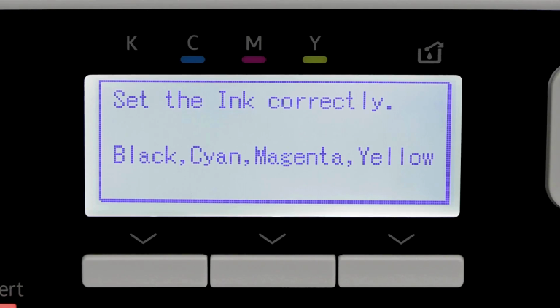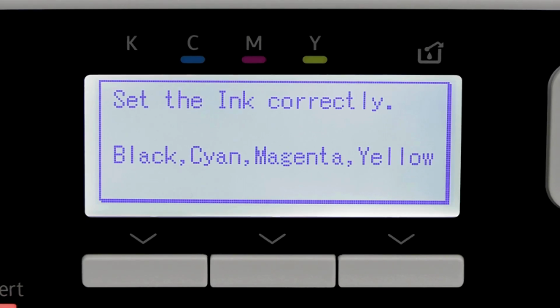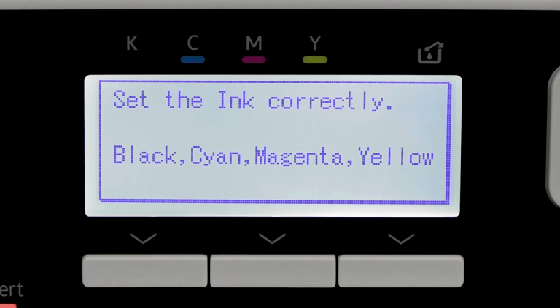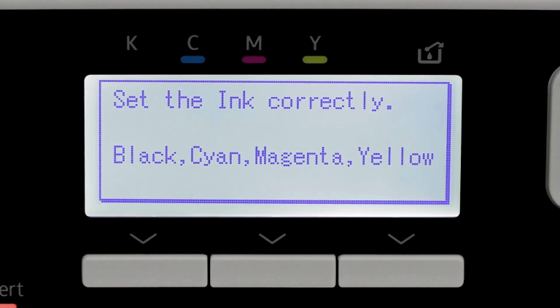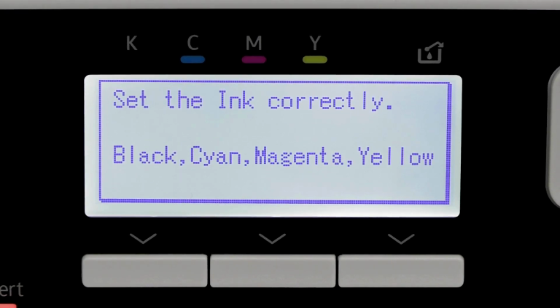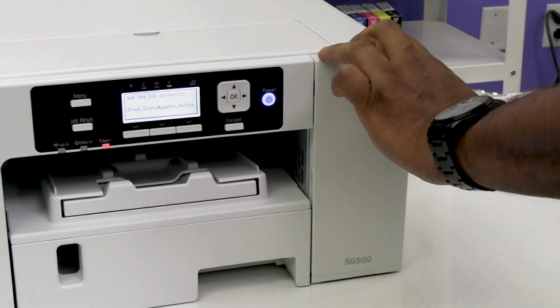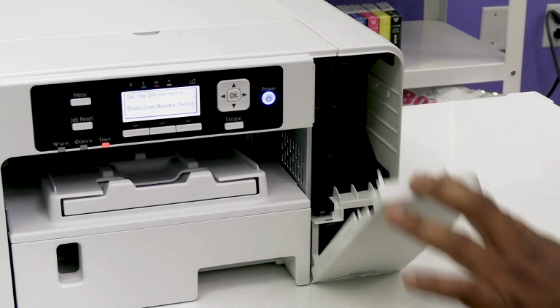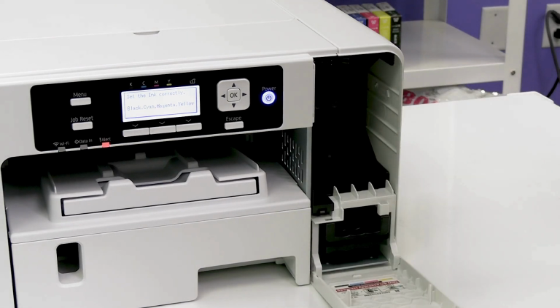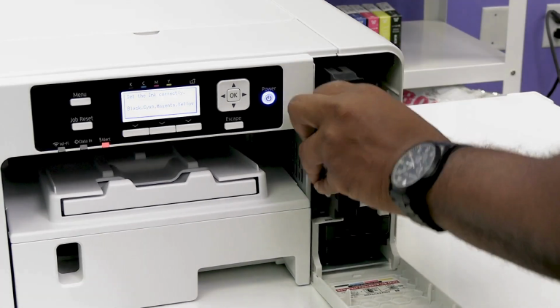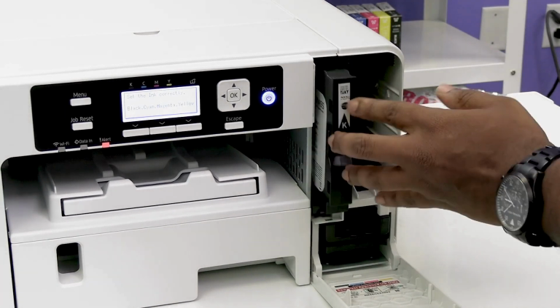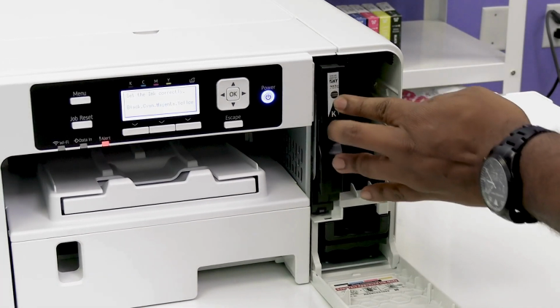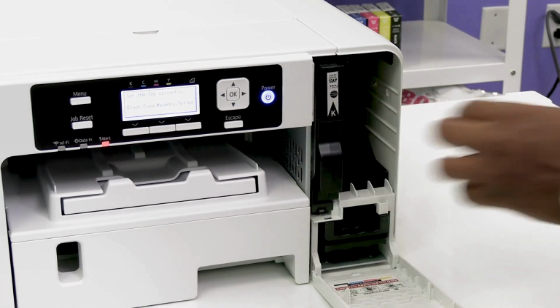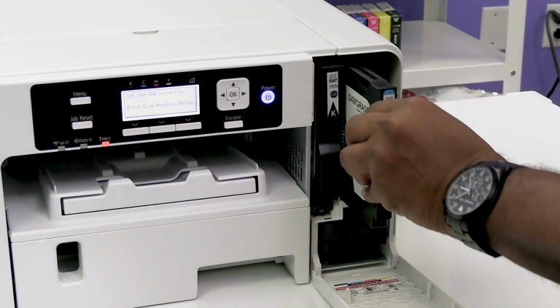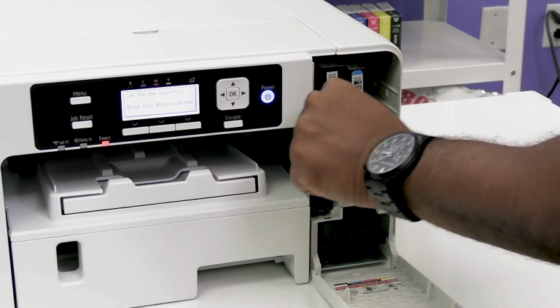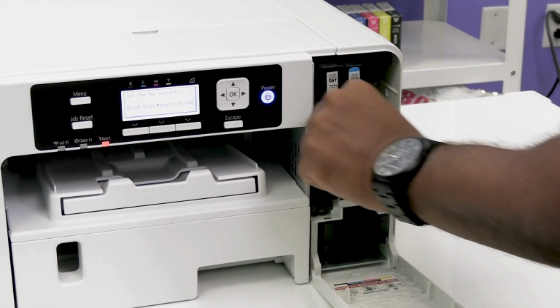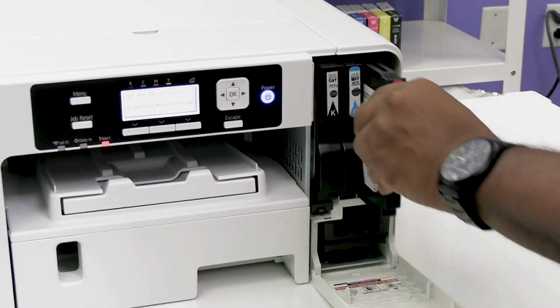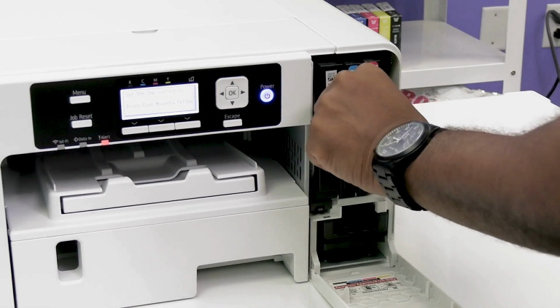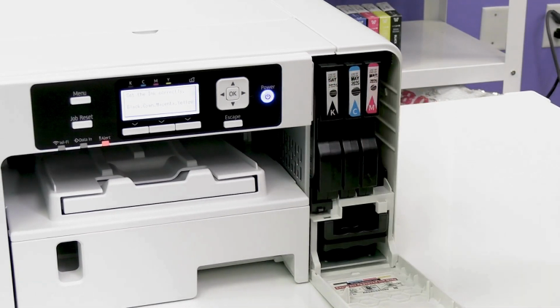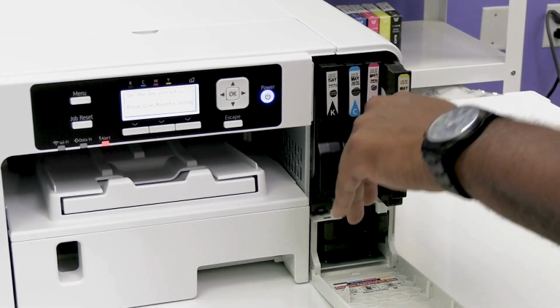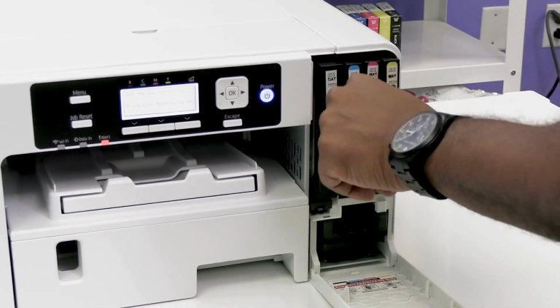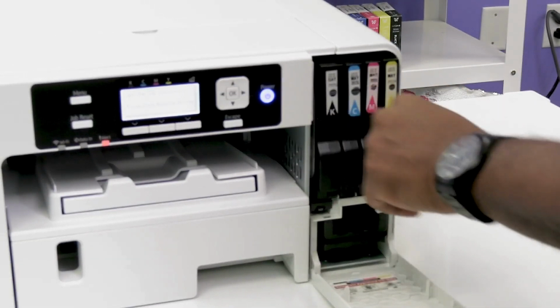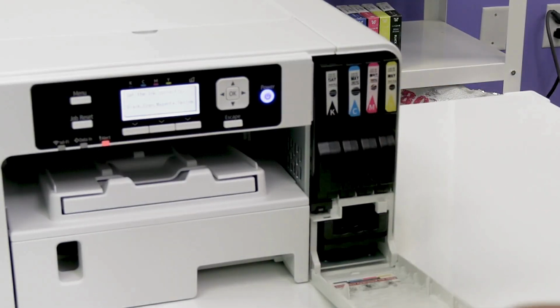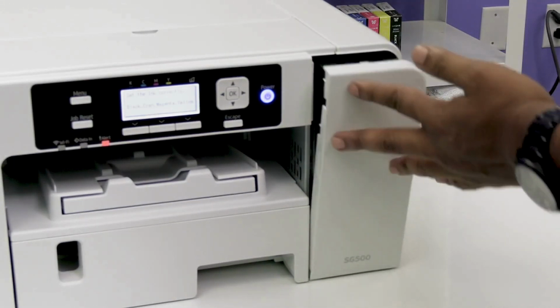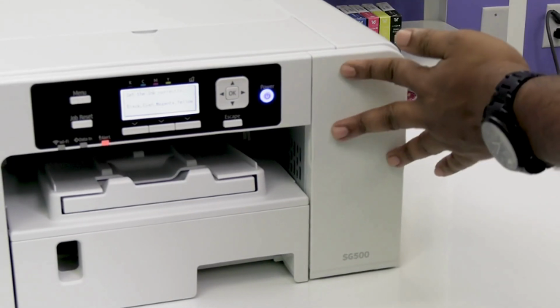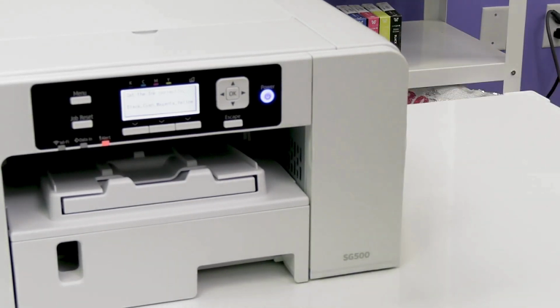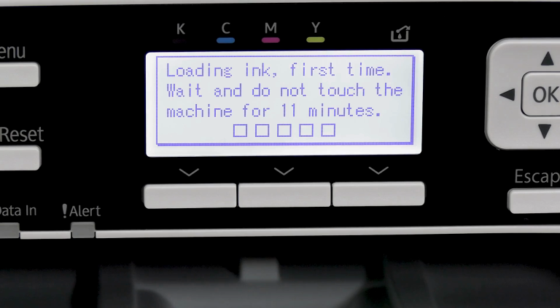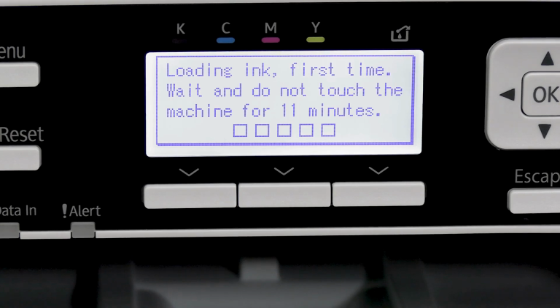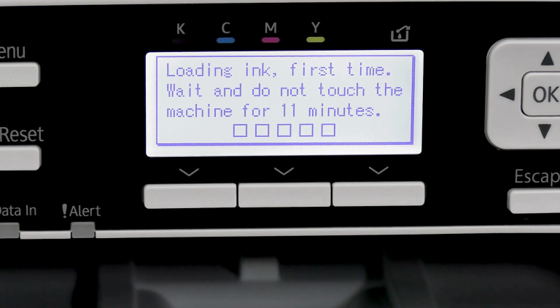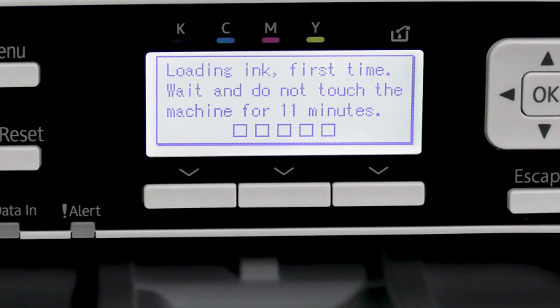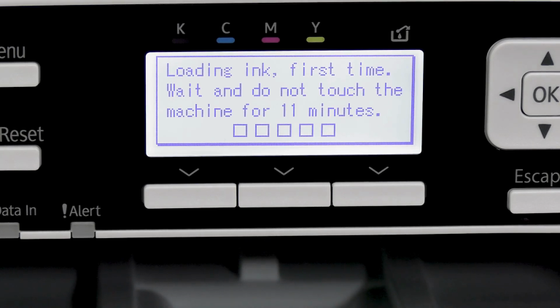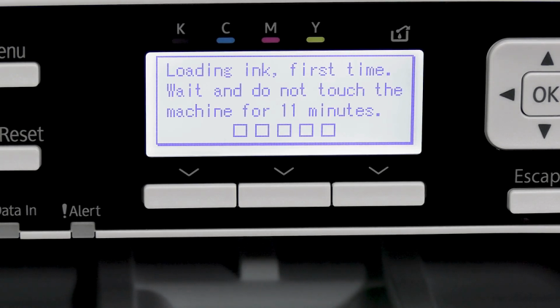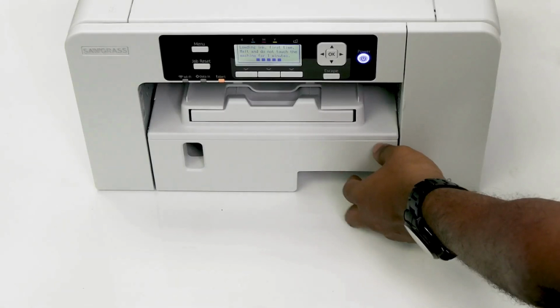The printer will now prompt you to open the front cover and insert the ink. Set the cartridges into their corresponding slots. Your printer will then run through an initial charge, which will take a few minutes.